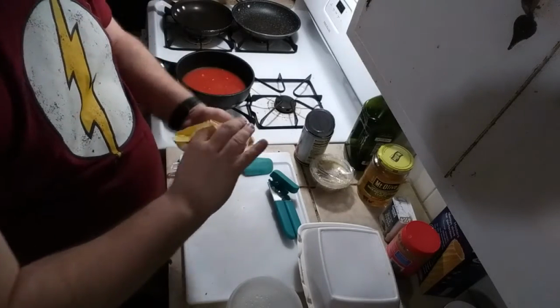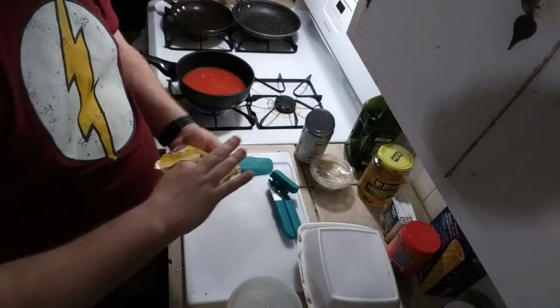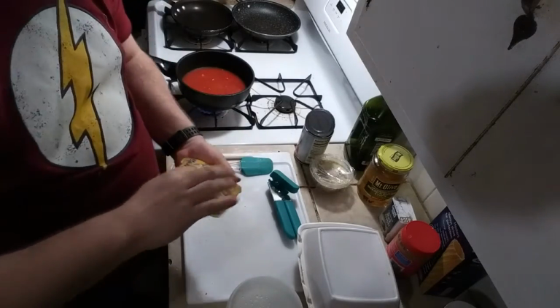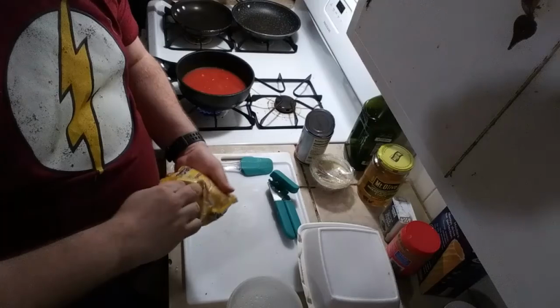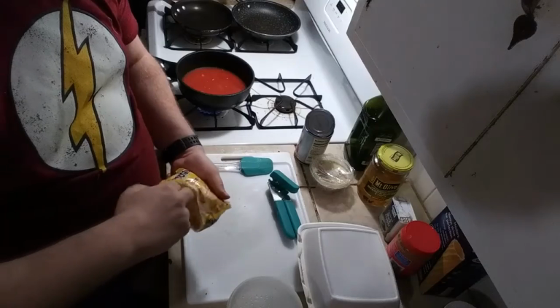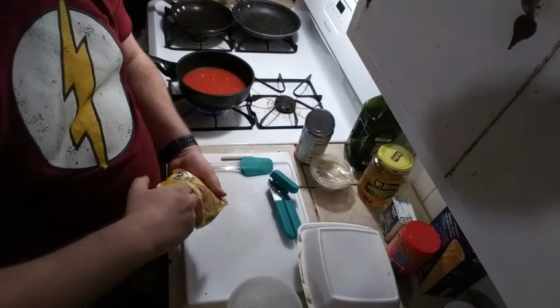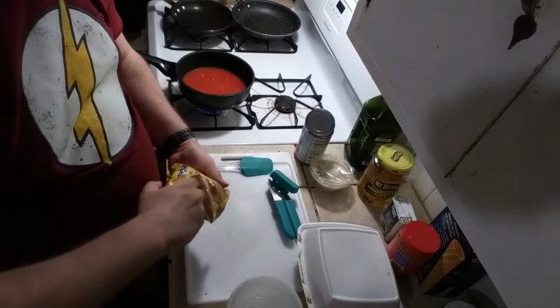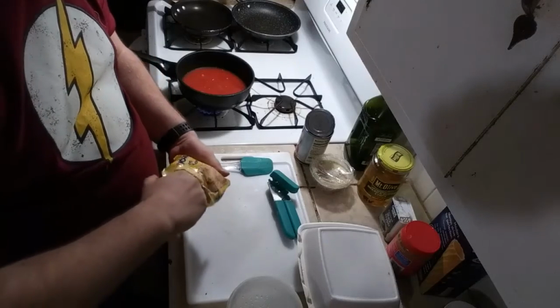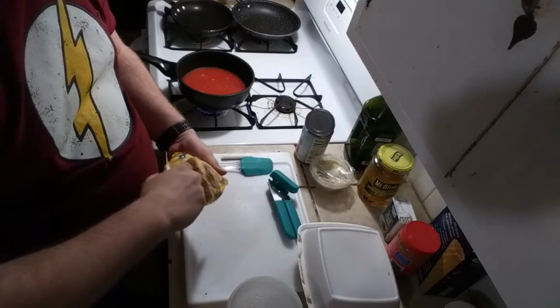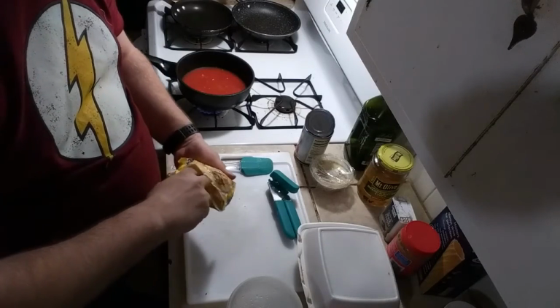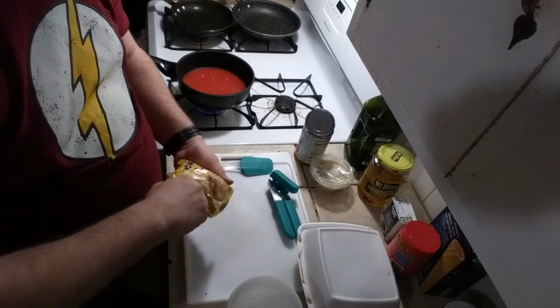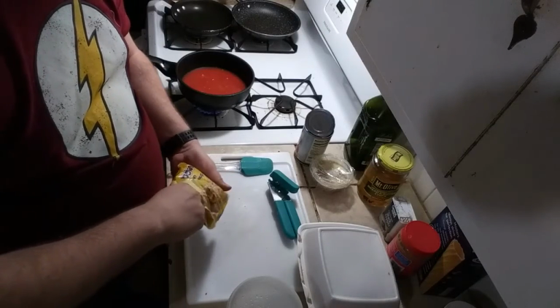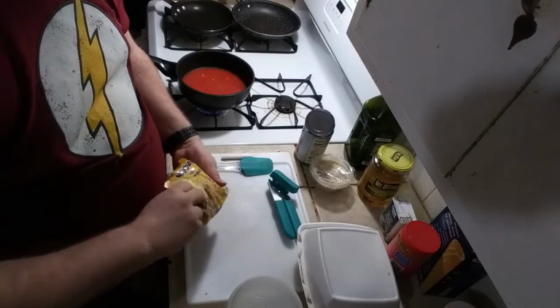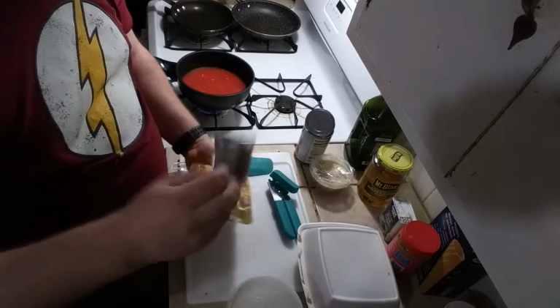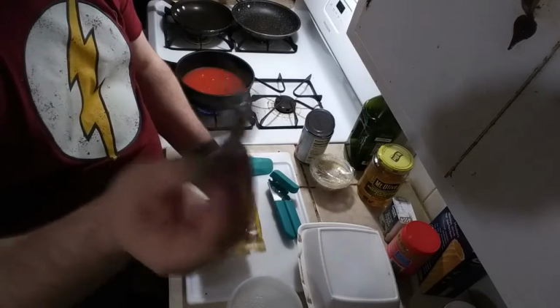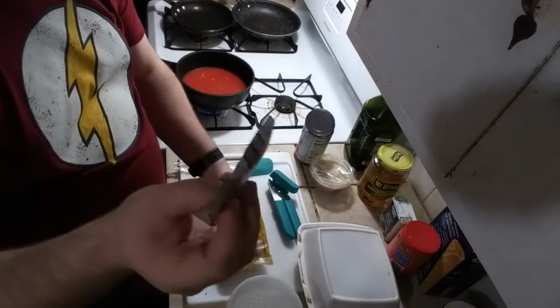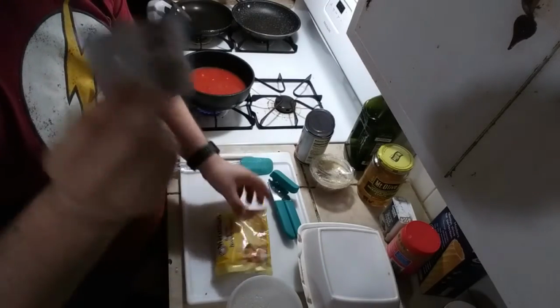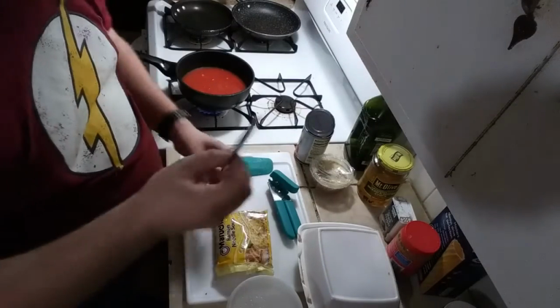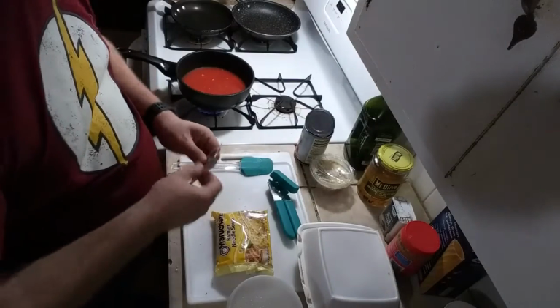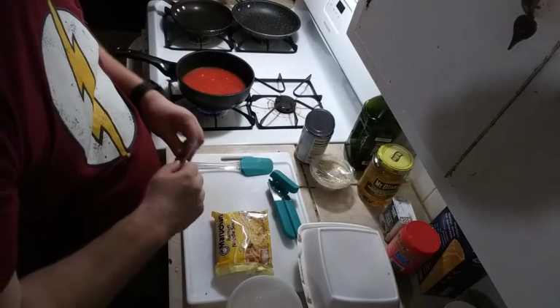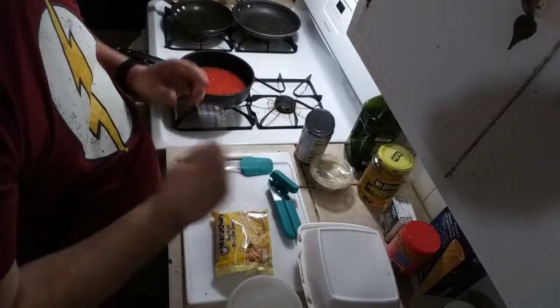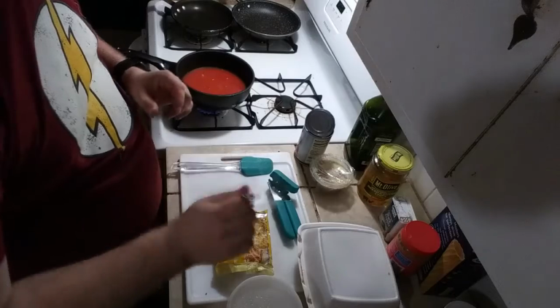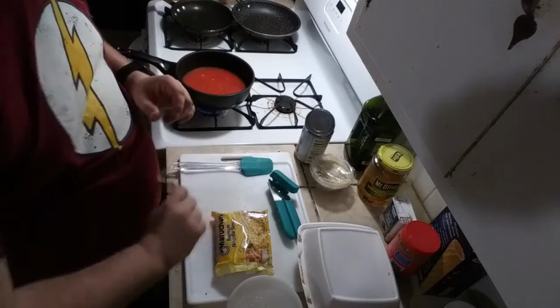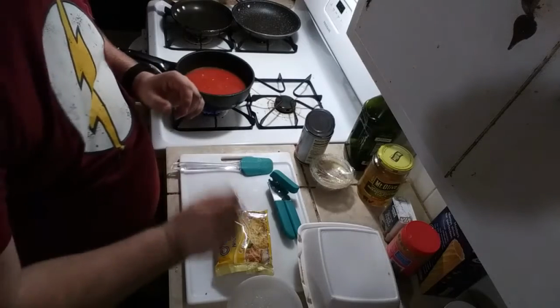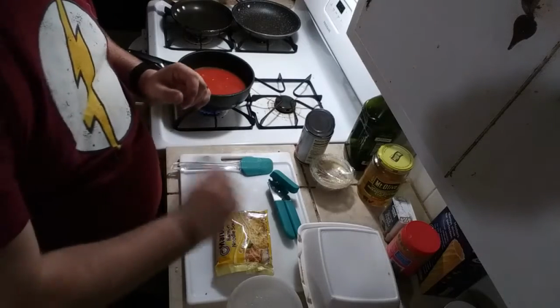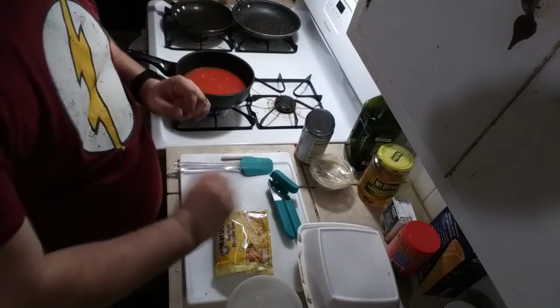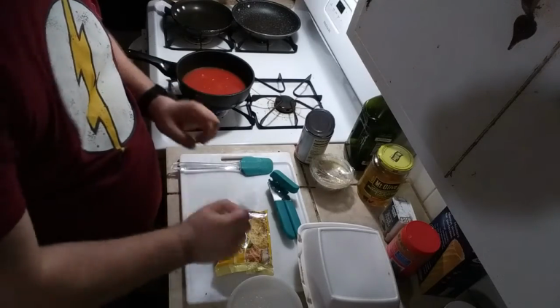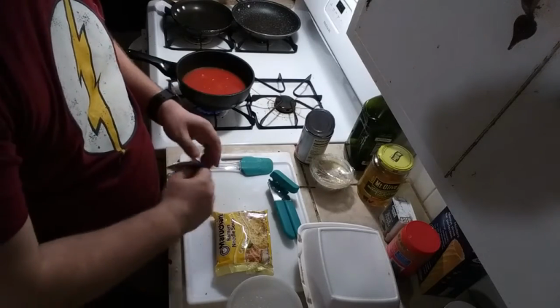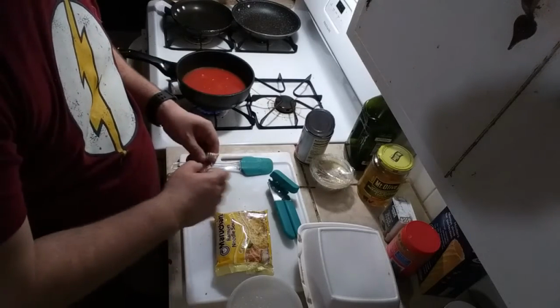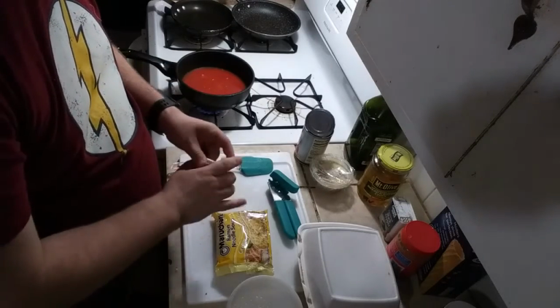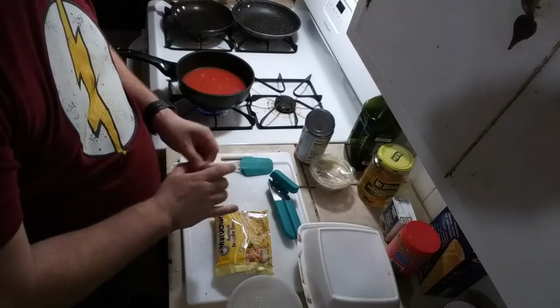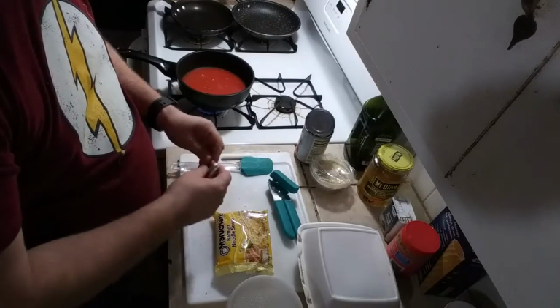Go ahead and open up your ramen and pull out your seasoning packet. You're going to want this. Give it a shake.